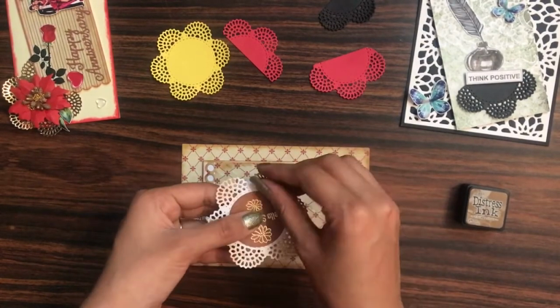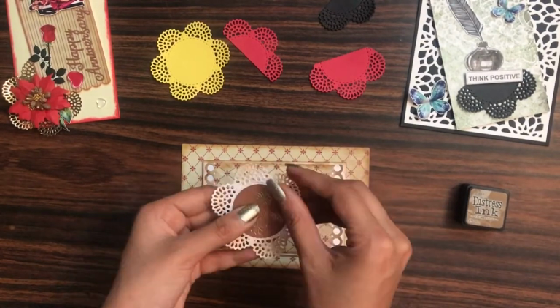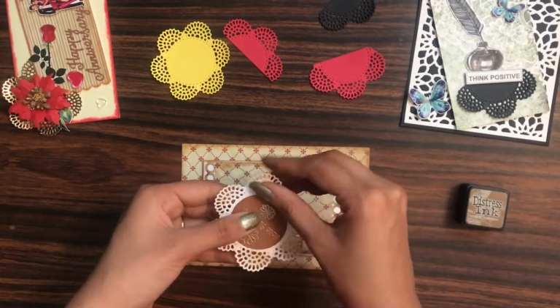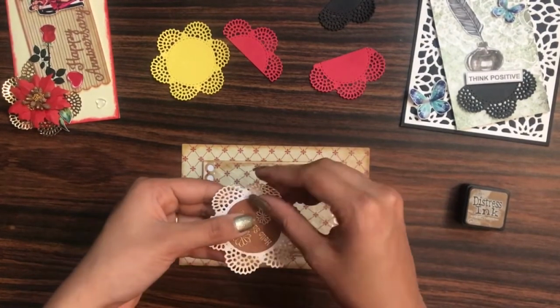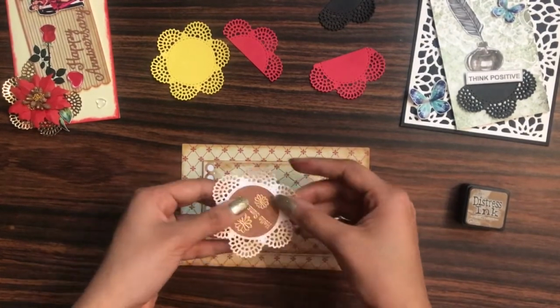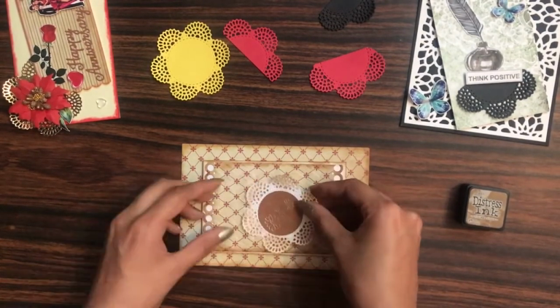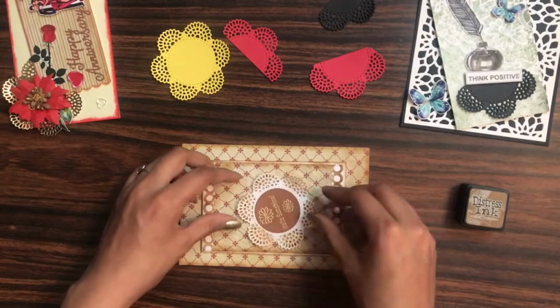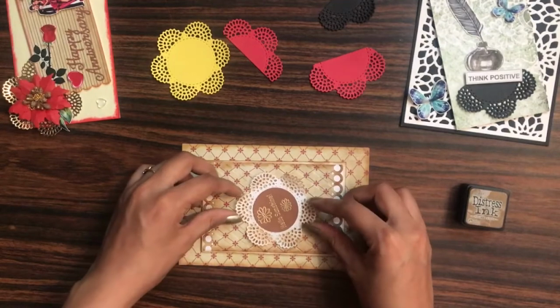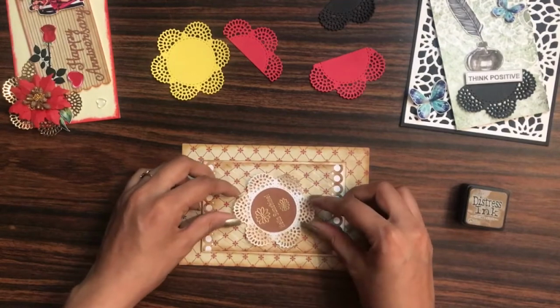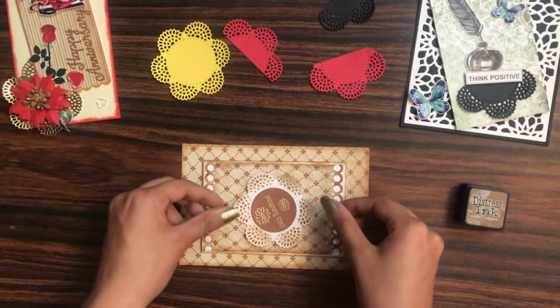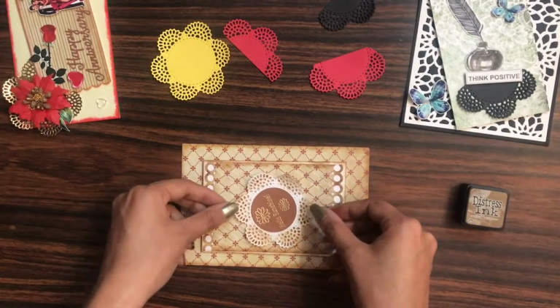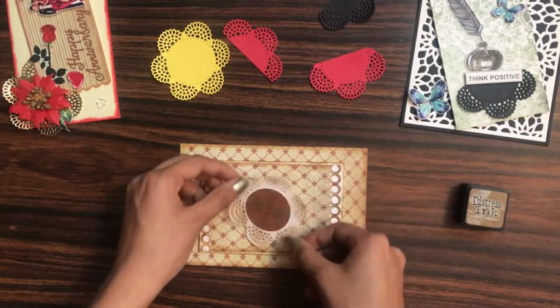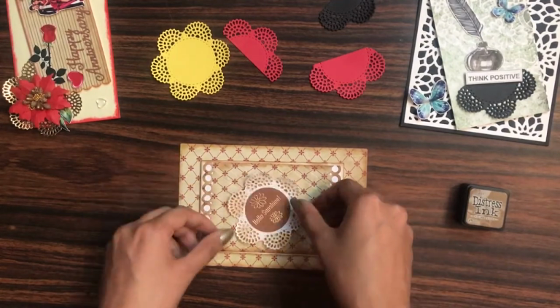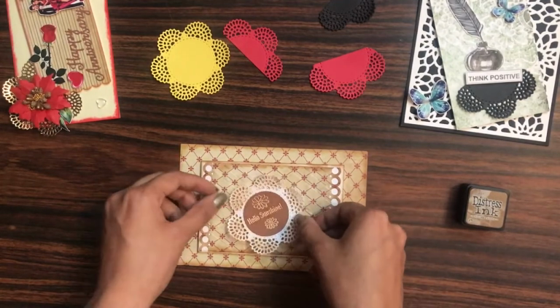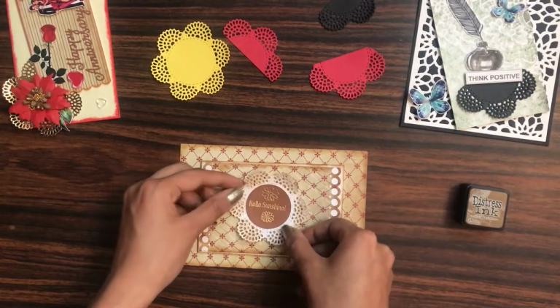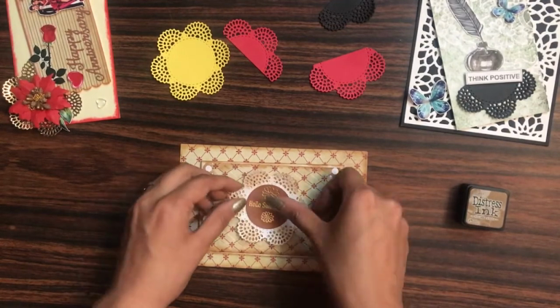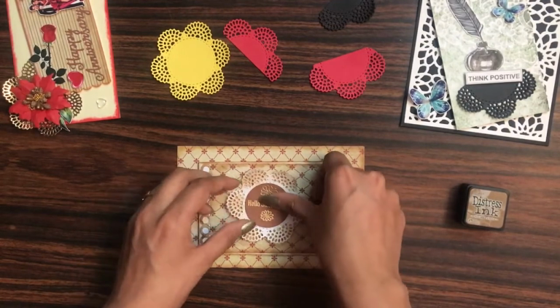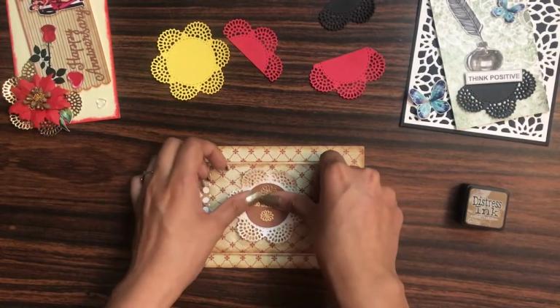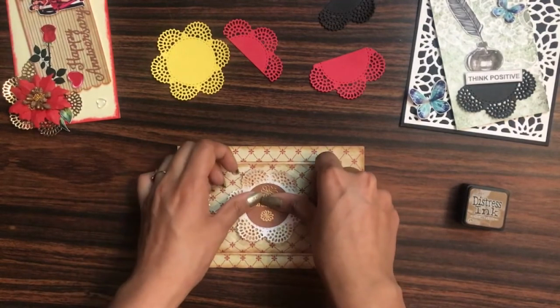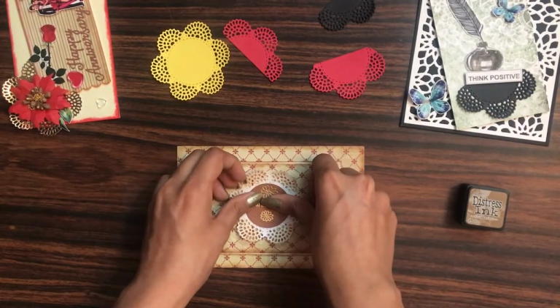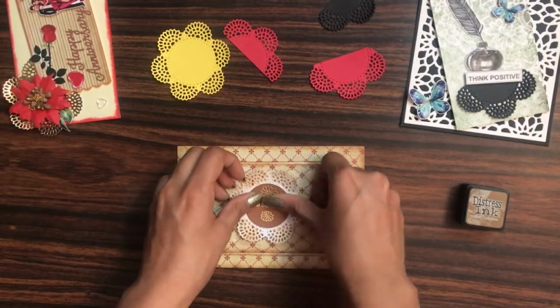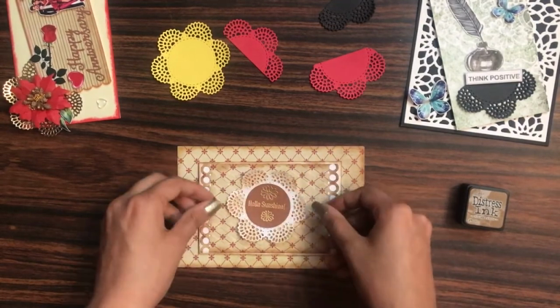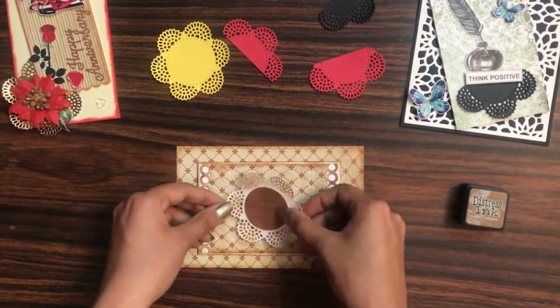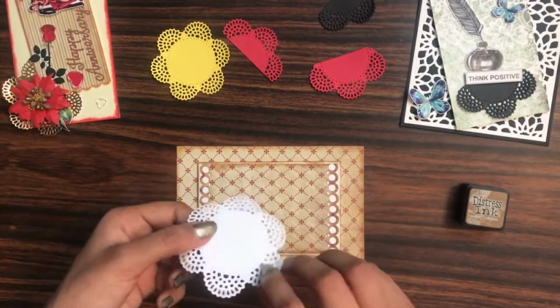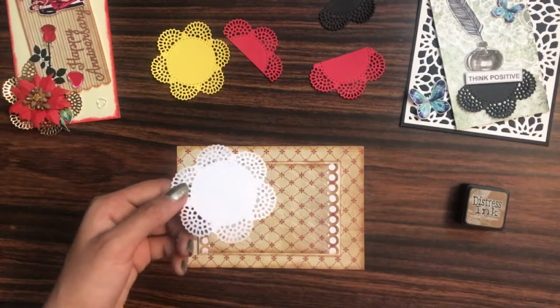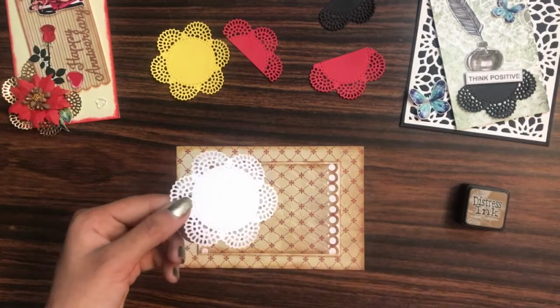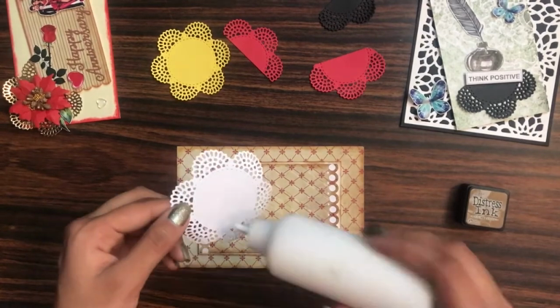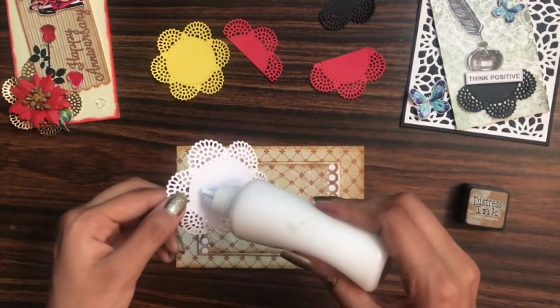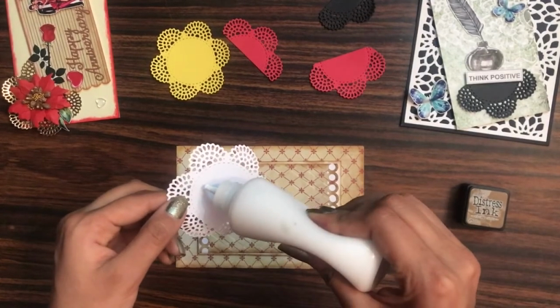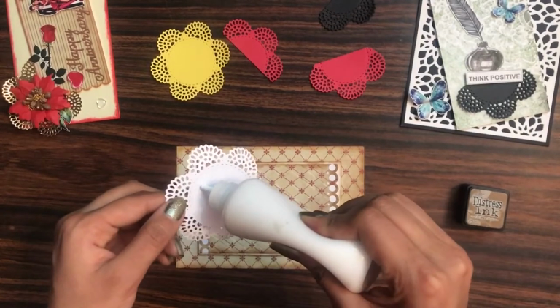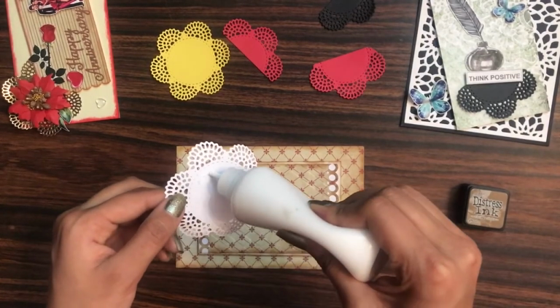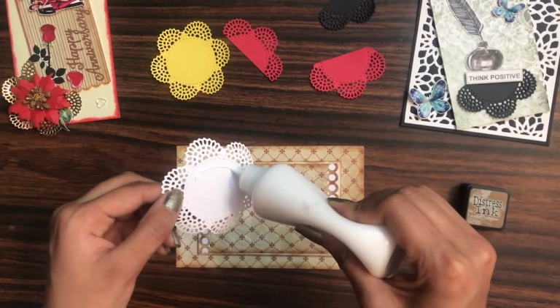Now I'll simply adhere all these things to the base.